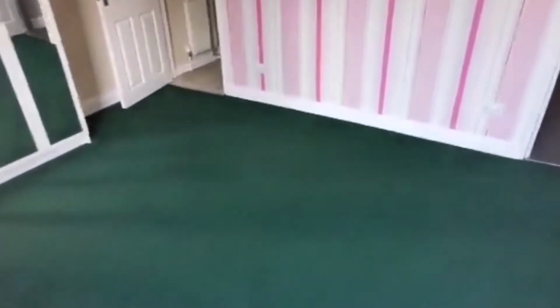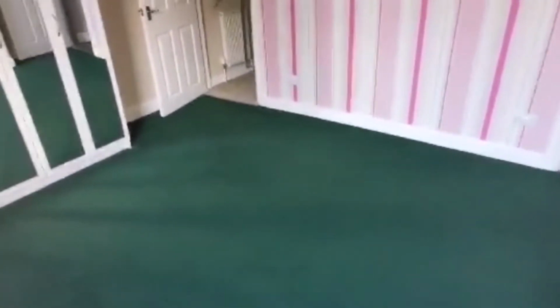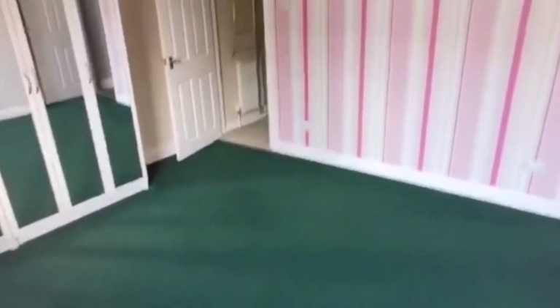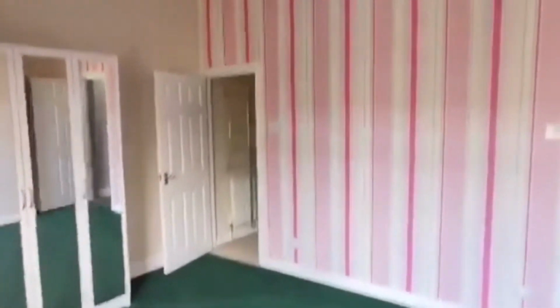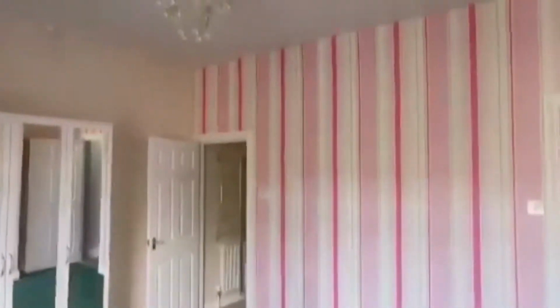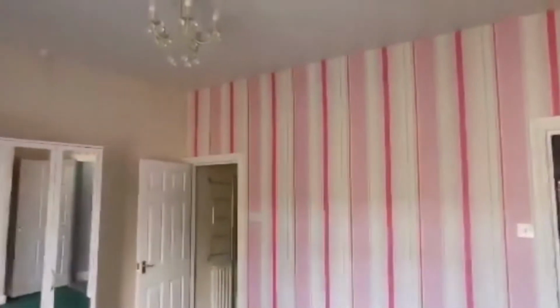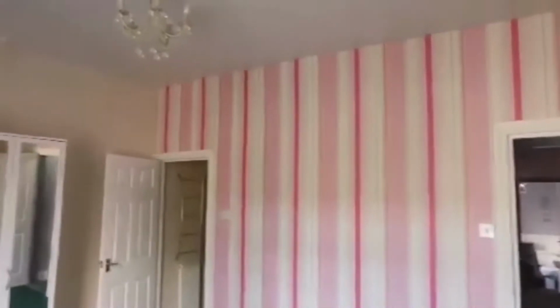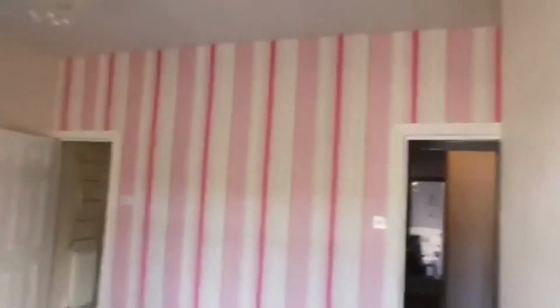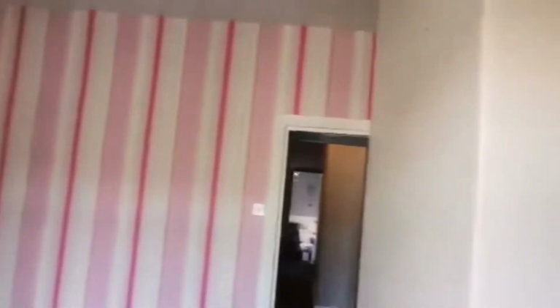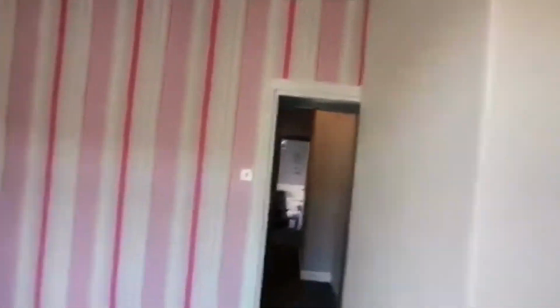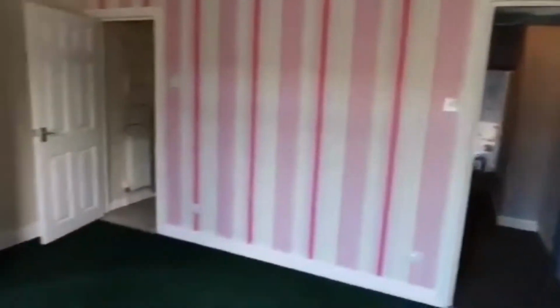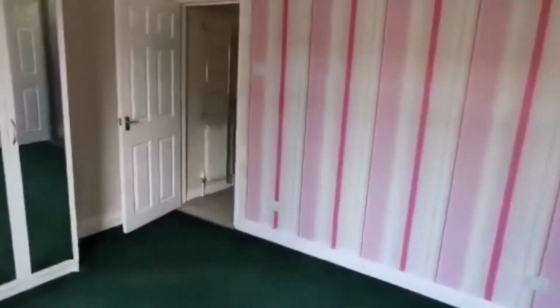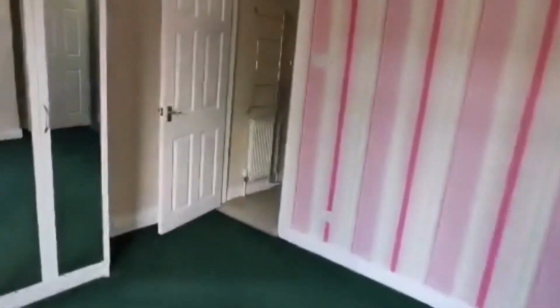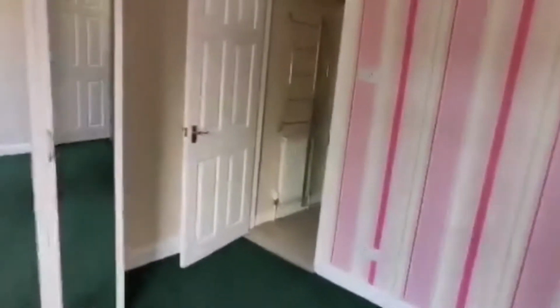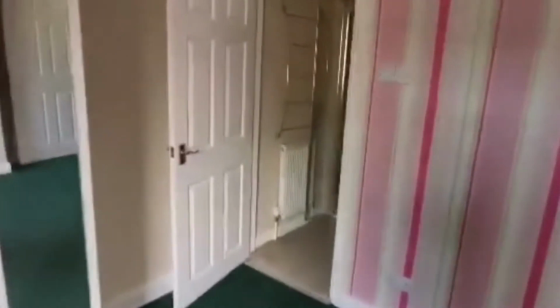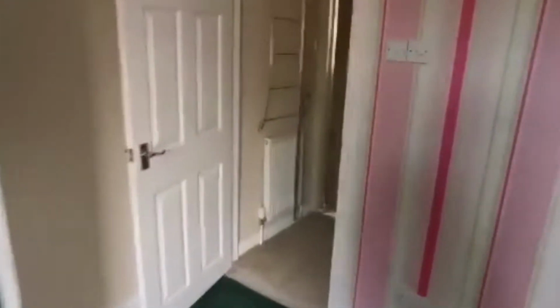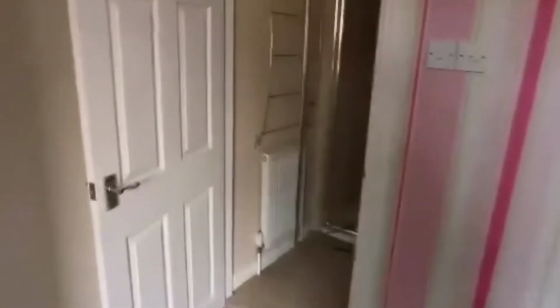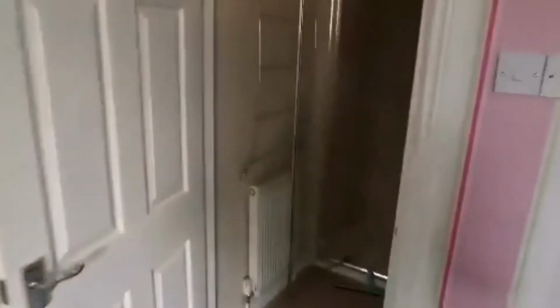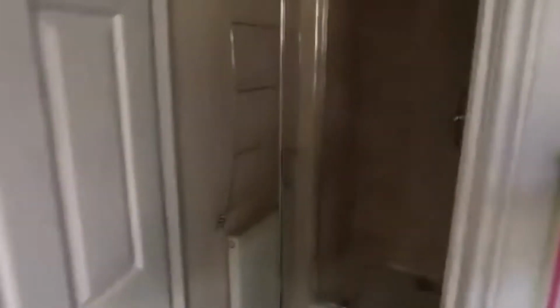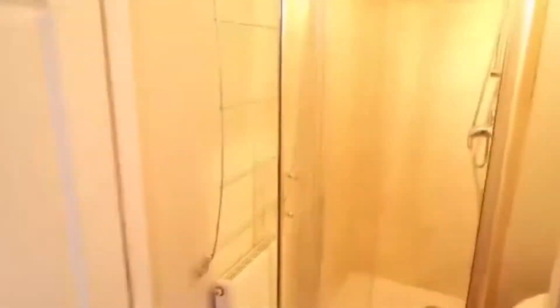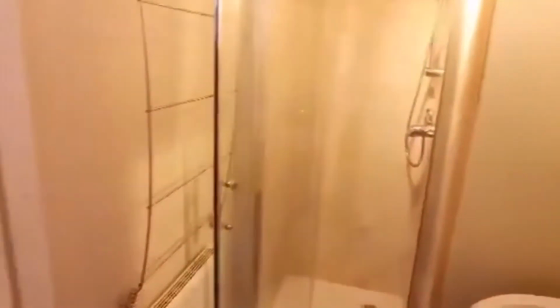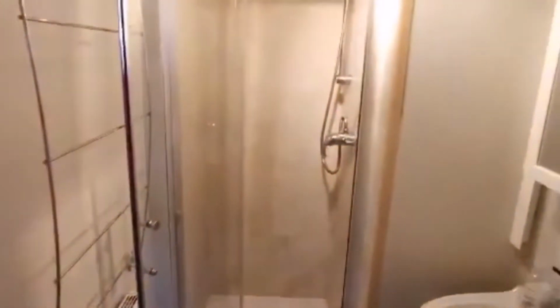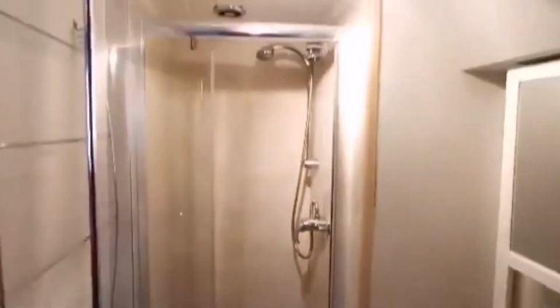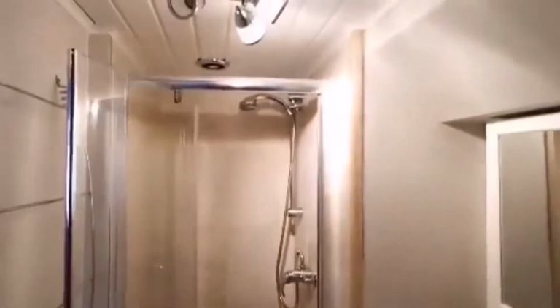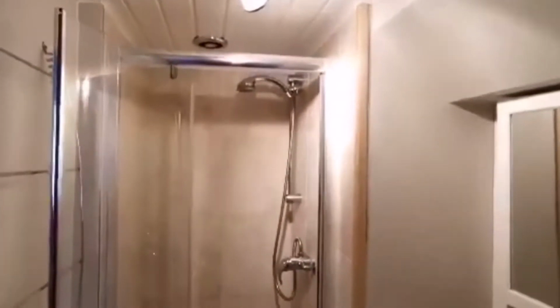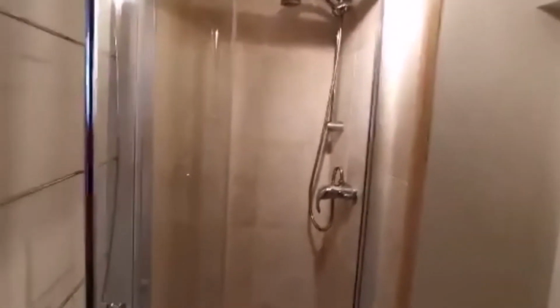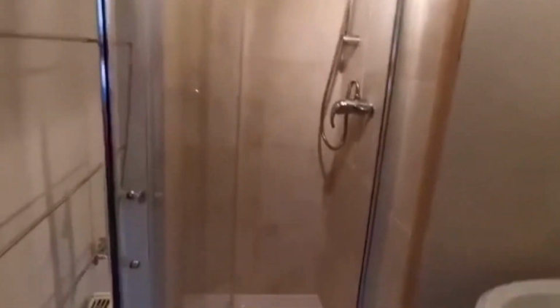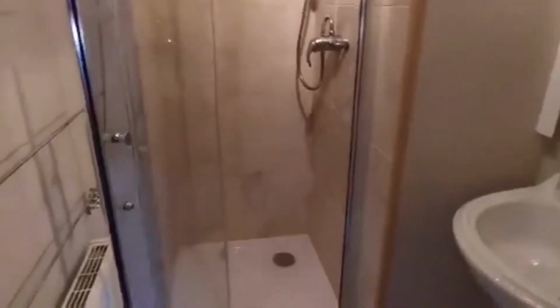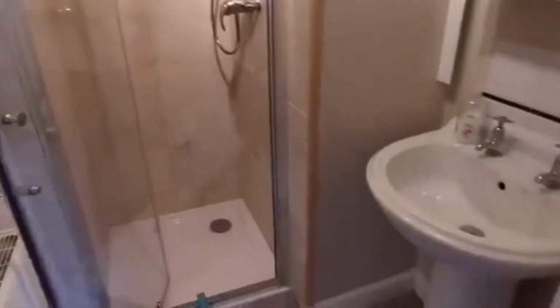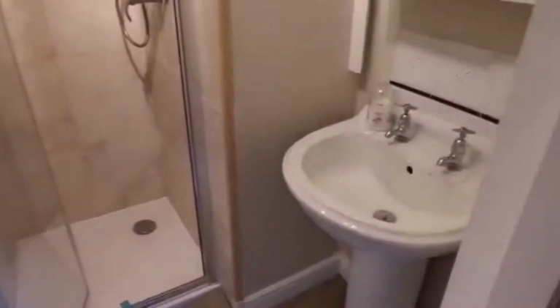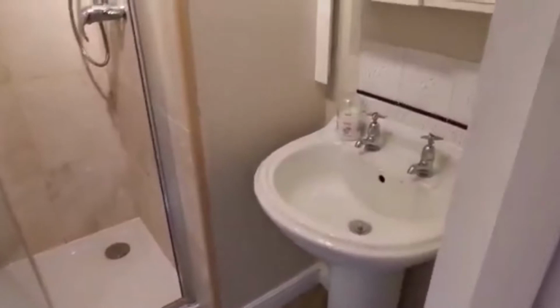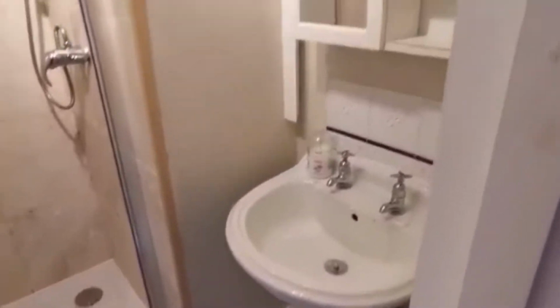There are lovely carpets and decor, and off the bedroom you have a great shower room. It's lovely tiled, easy to maintain, and you've also got a sink.